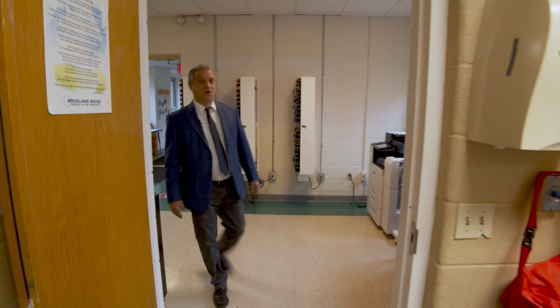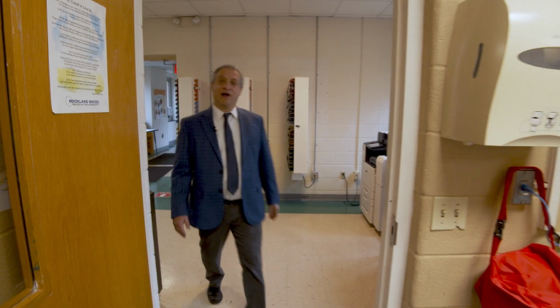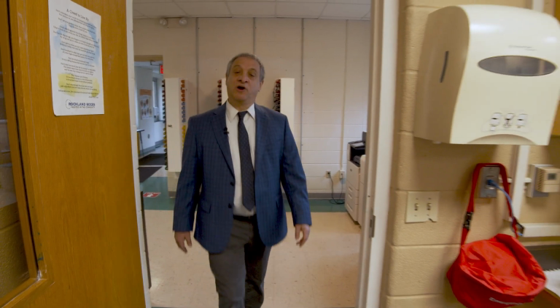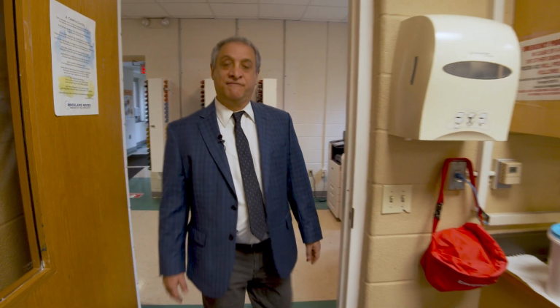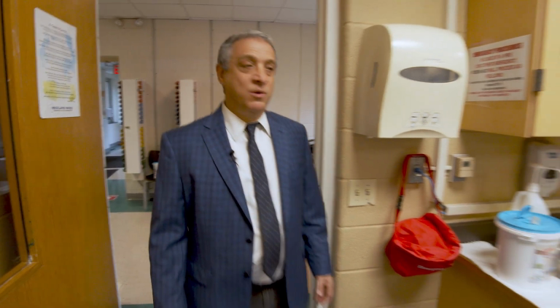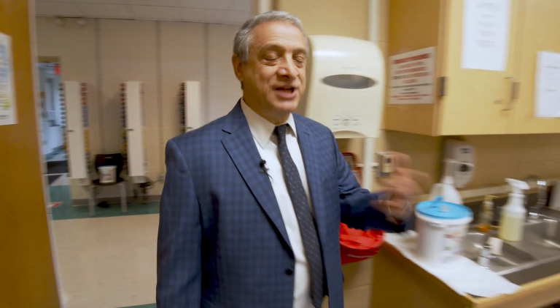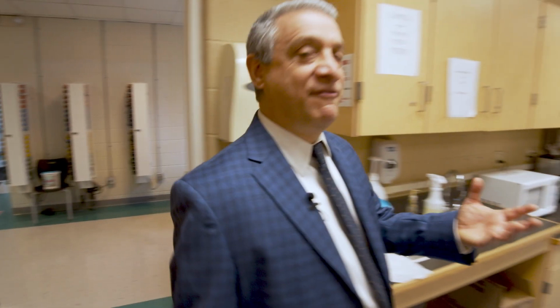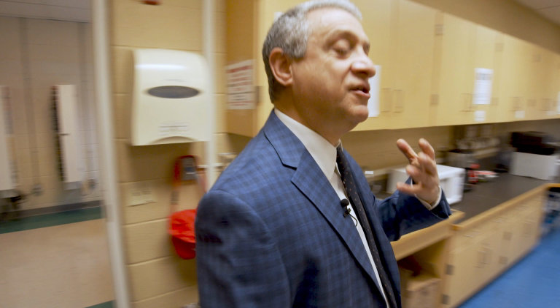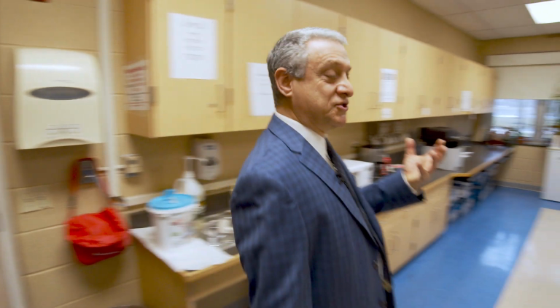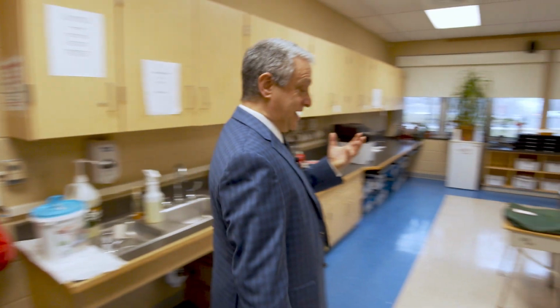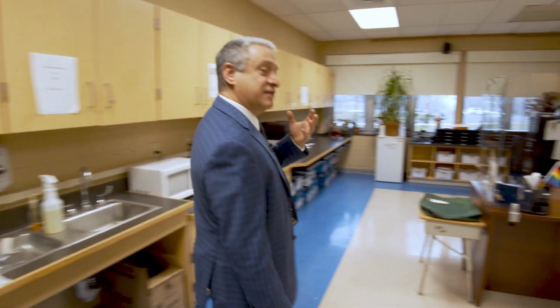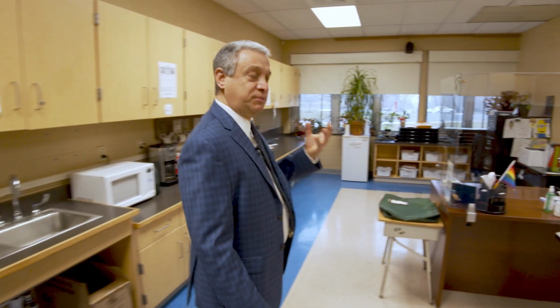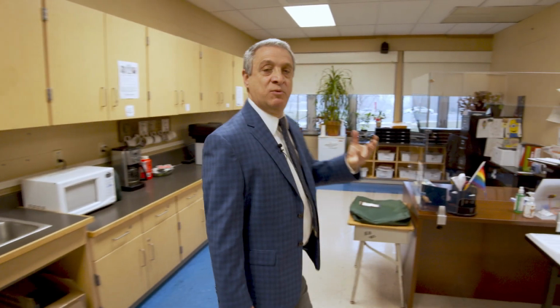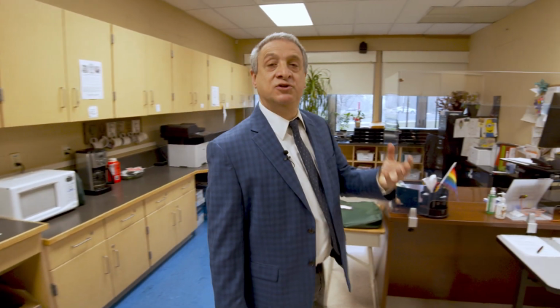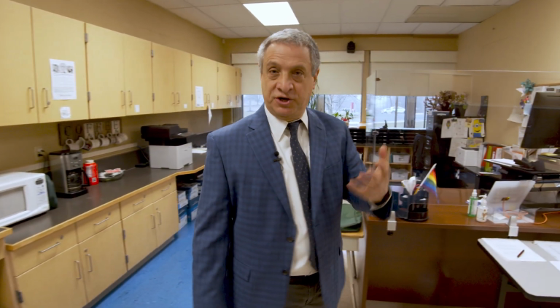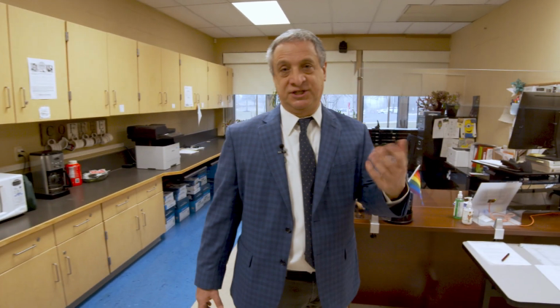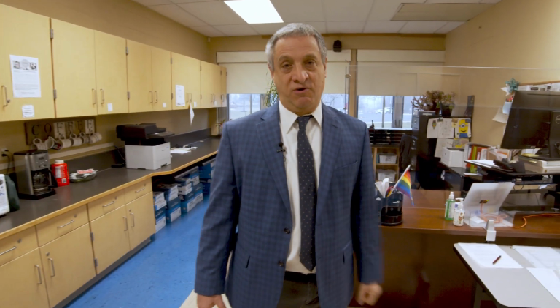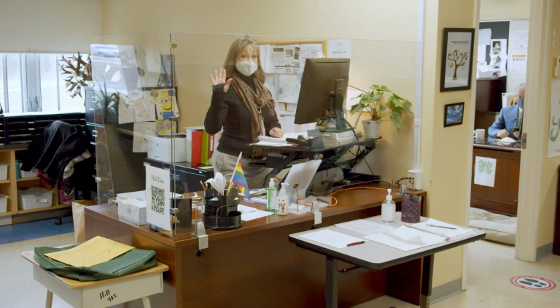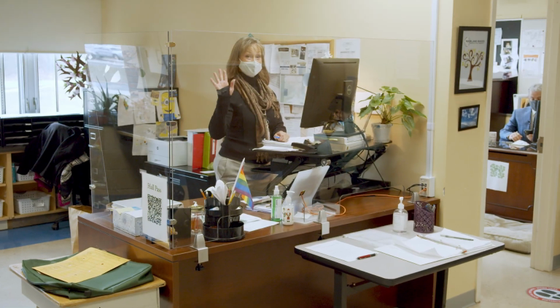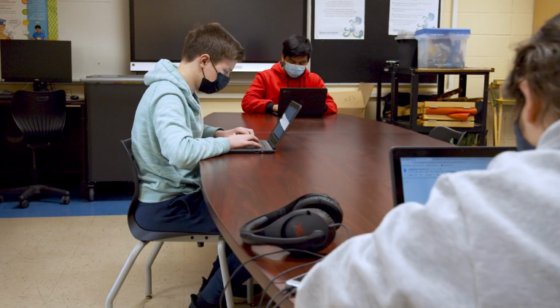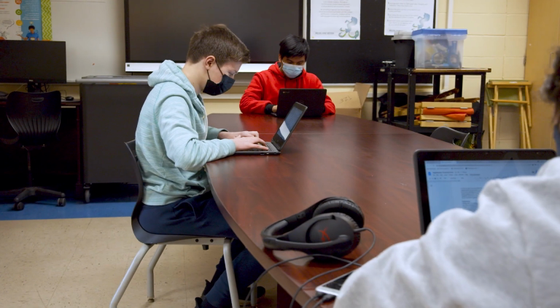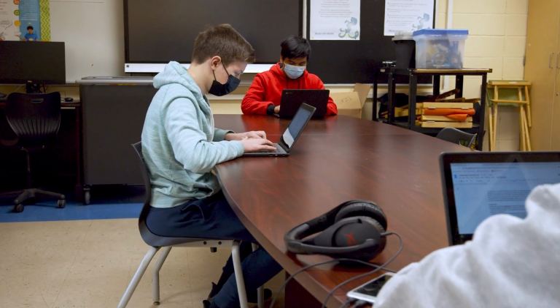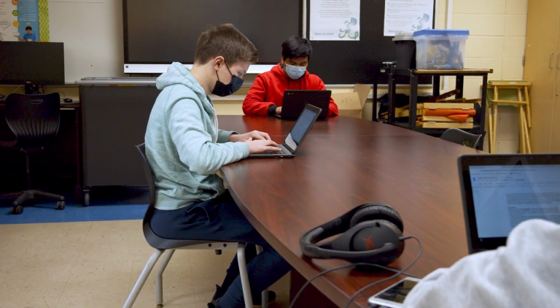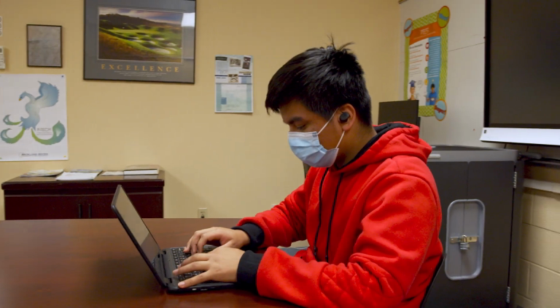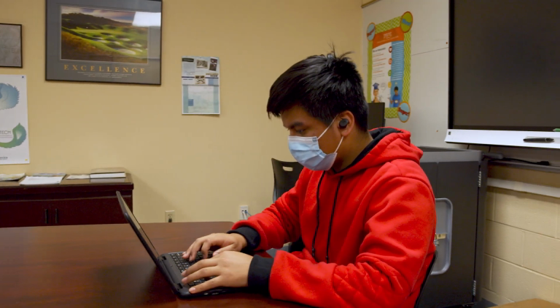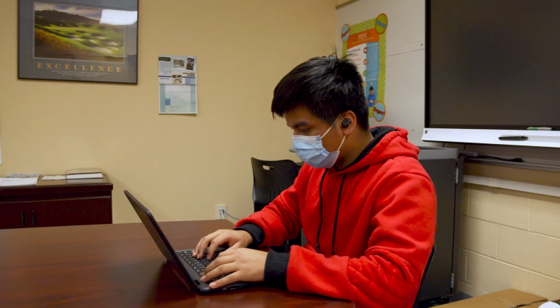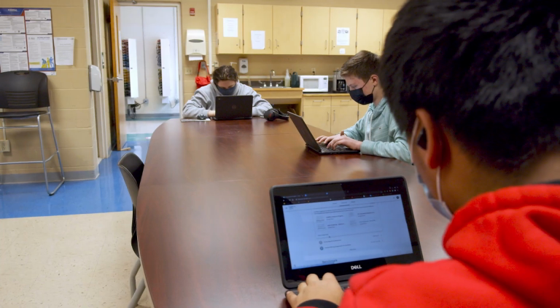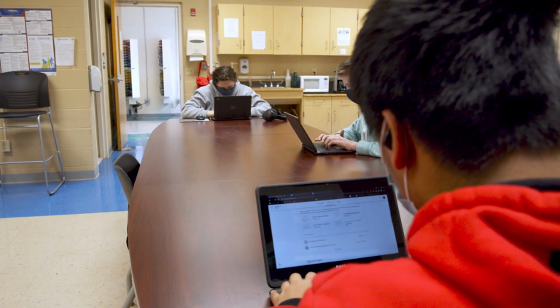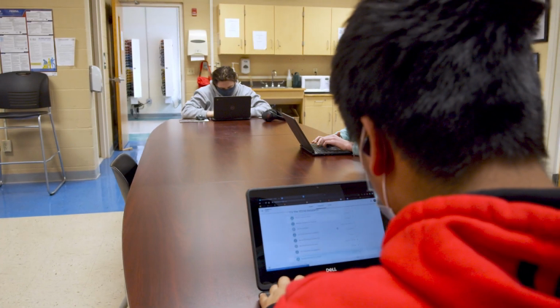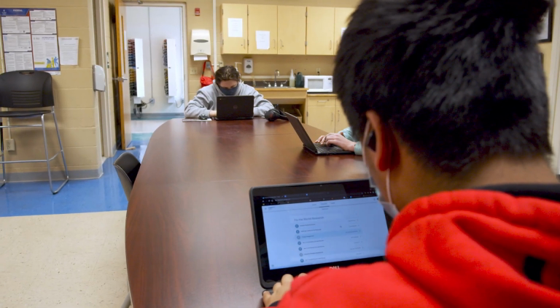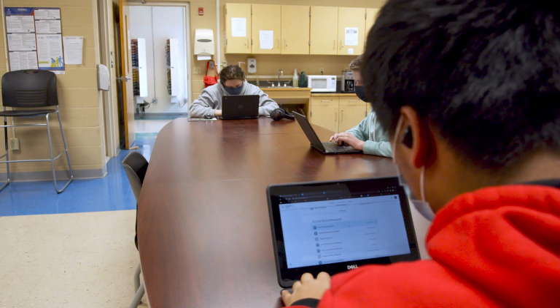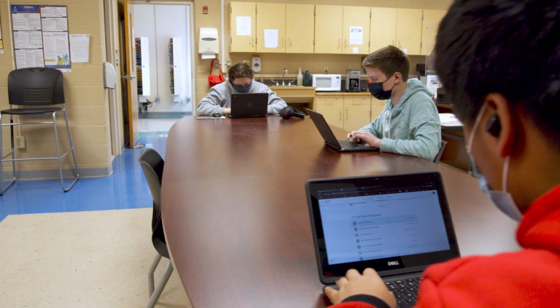Now we're entering our main office, which is a central hub of activity throughout the school day and the first place that people will come to when a visitor comes to see our program. Often you'll see students working independently here. They'll be working with counselors, teachers, or with business partners that often come to our program.